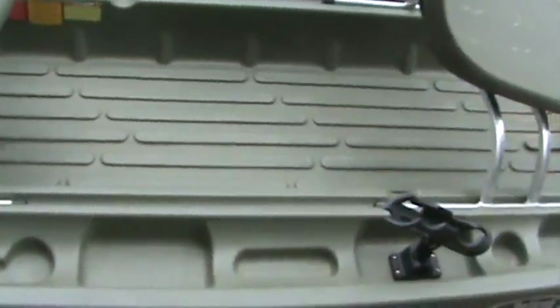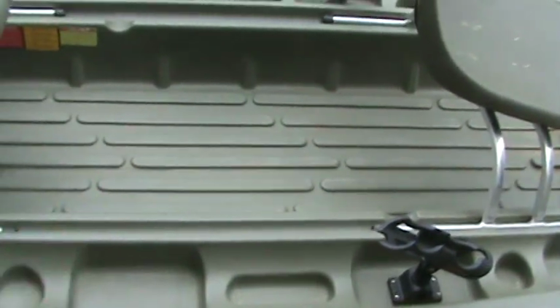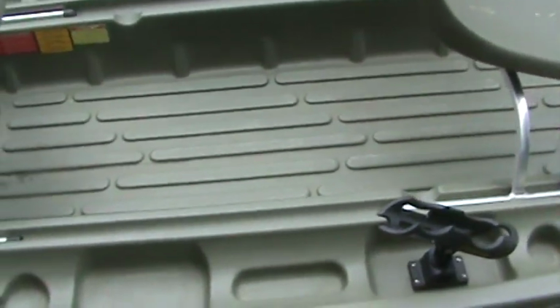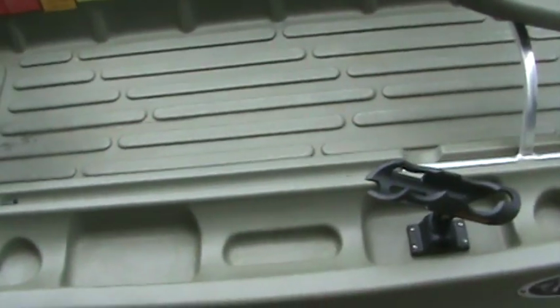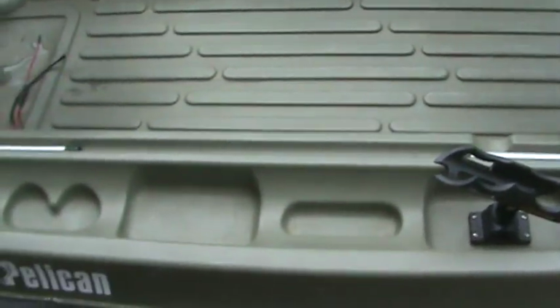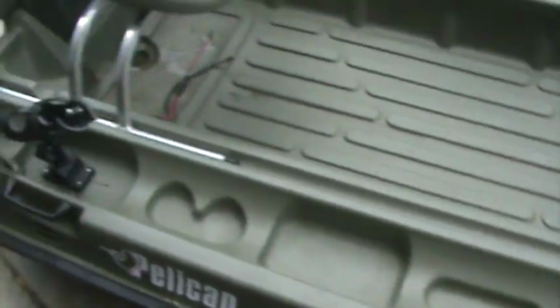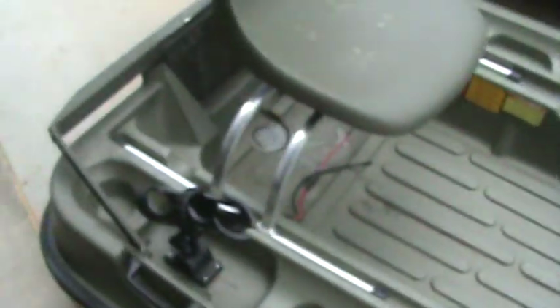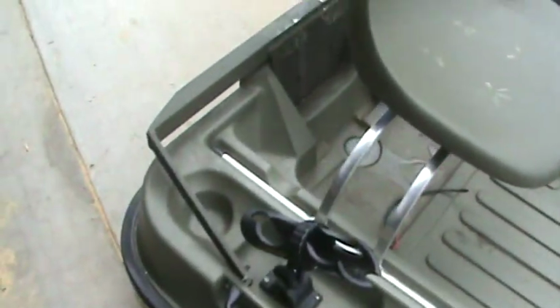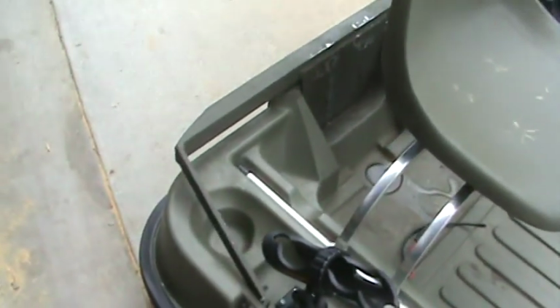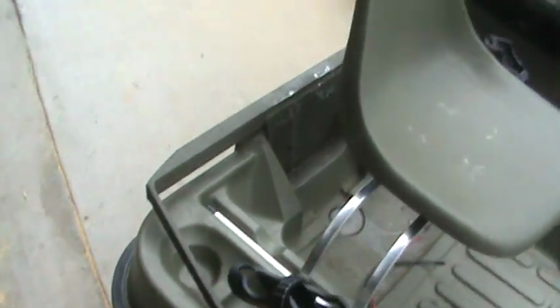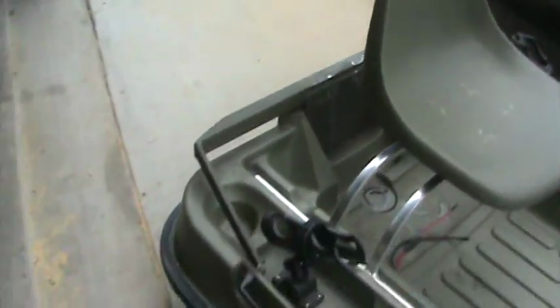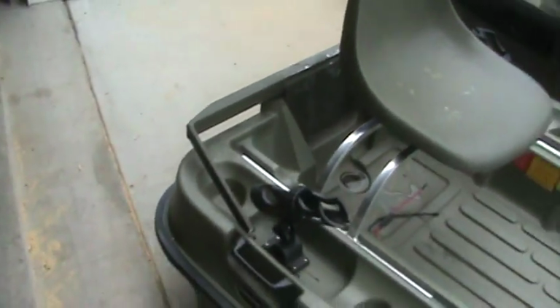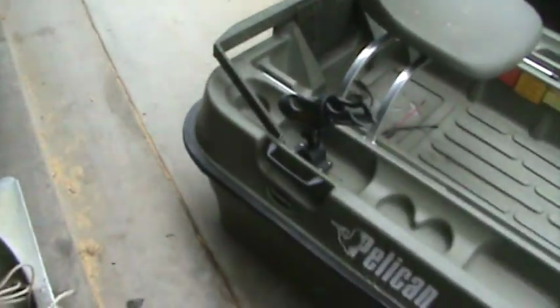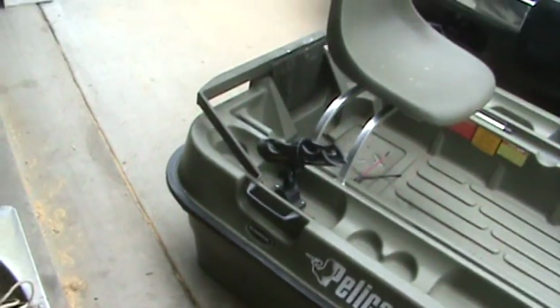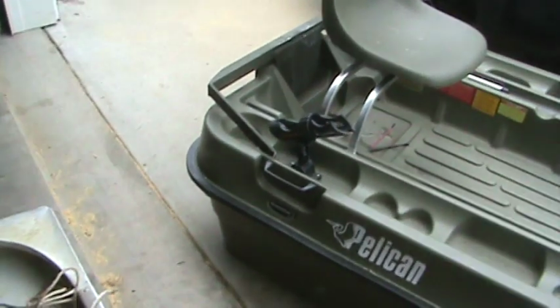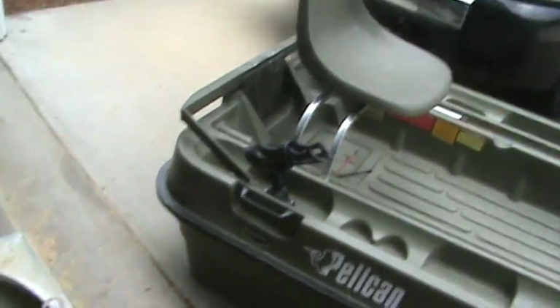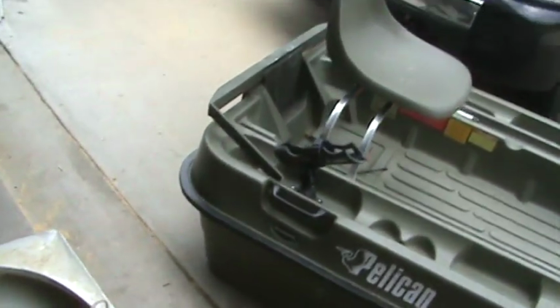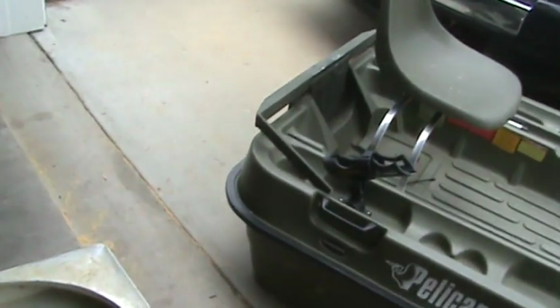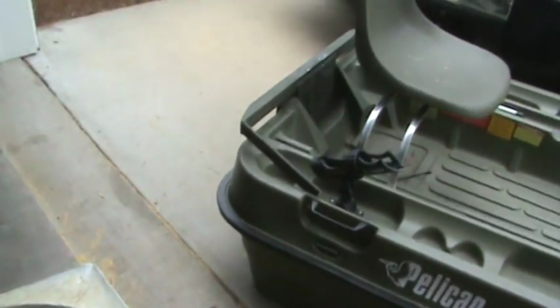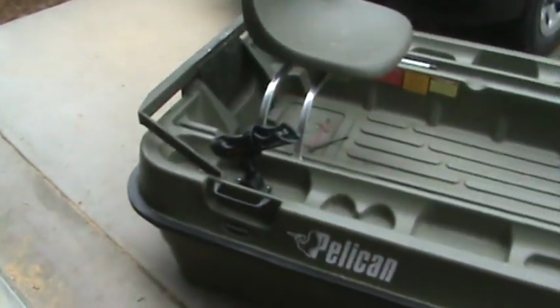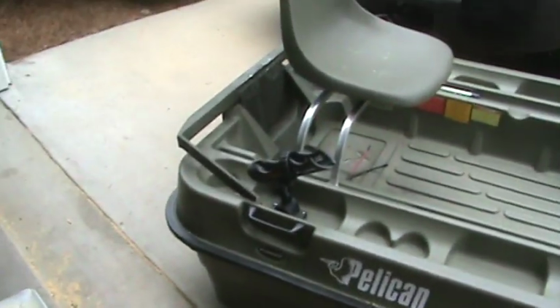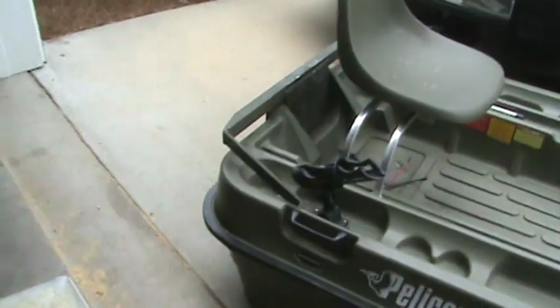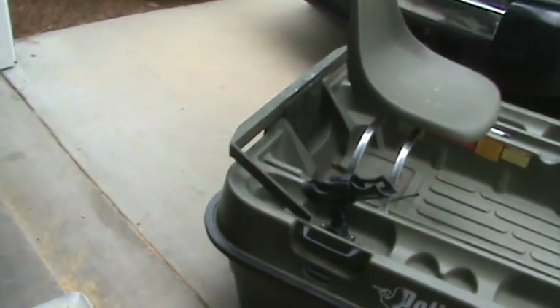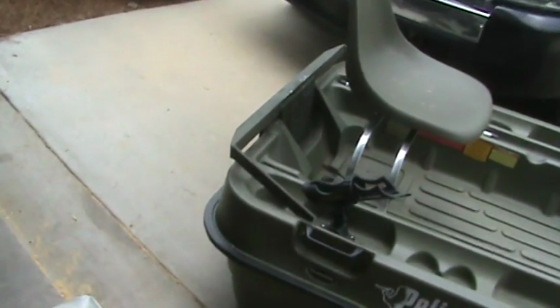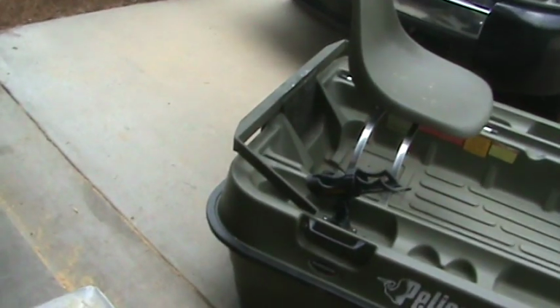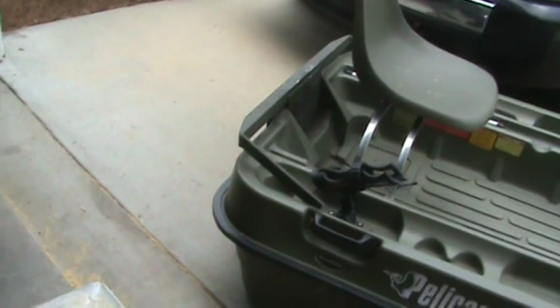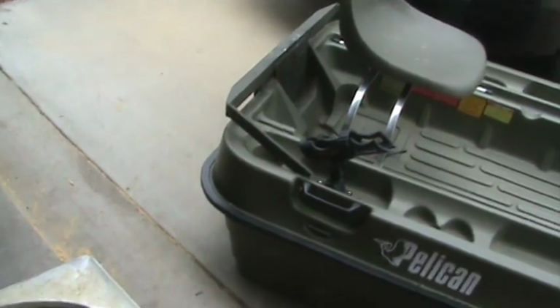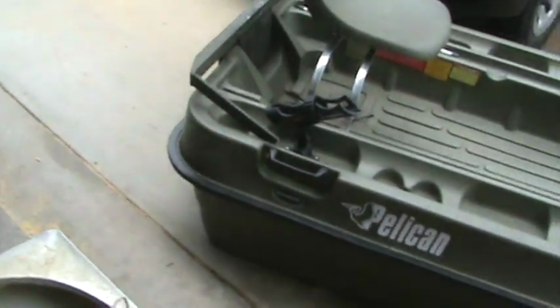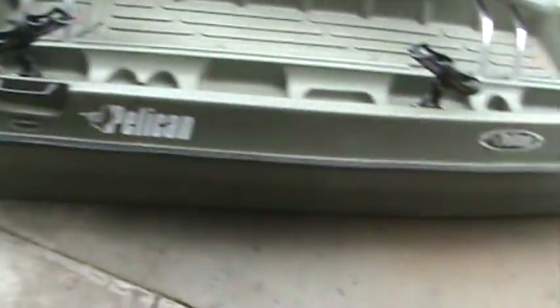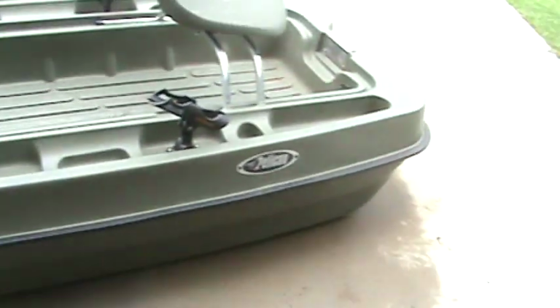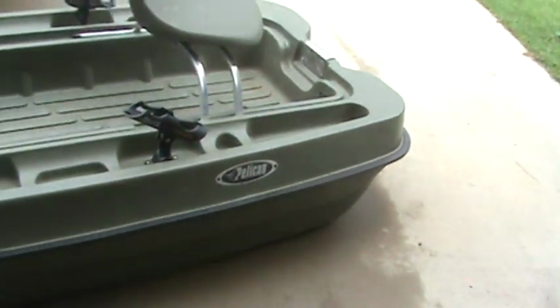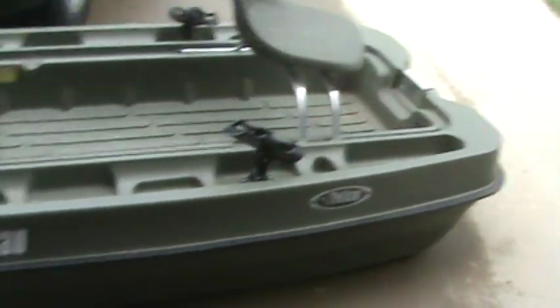Got the two chairs that came with it. Also, something that I did to it — I ran an outboard motor on it. I ran a six horsepower on it. Ran pretty good. It was just me in there, probably somewhere around 12 or so miles an hour, which is plenty fast on this little boat.